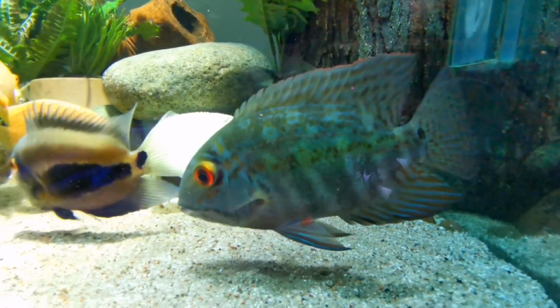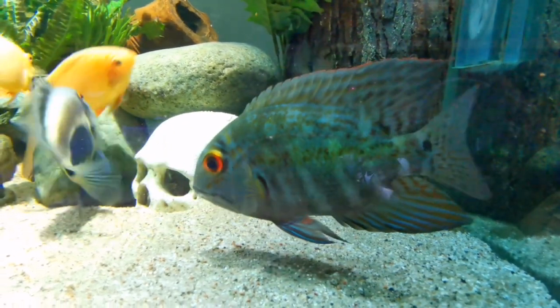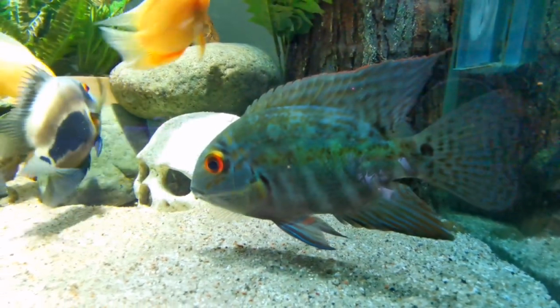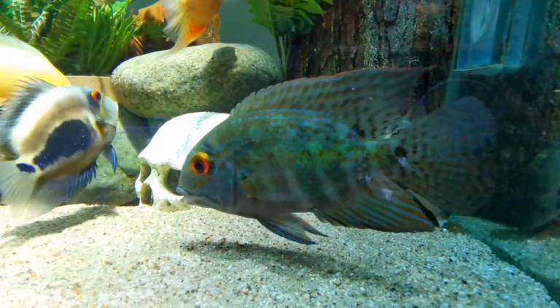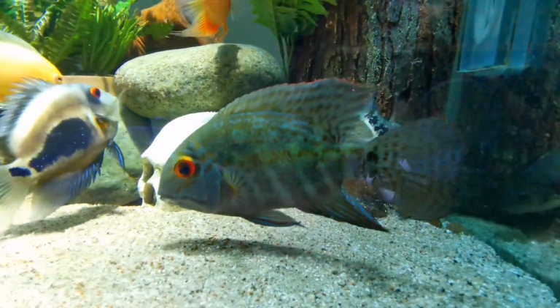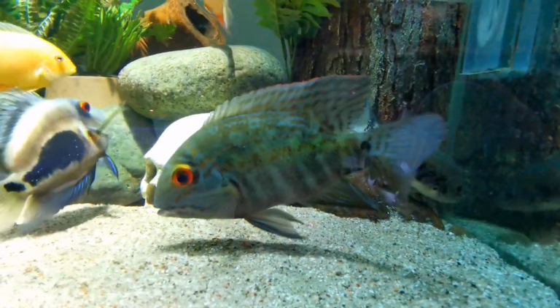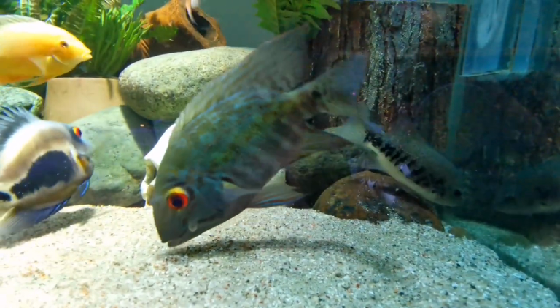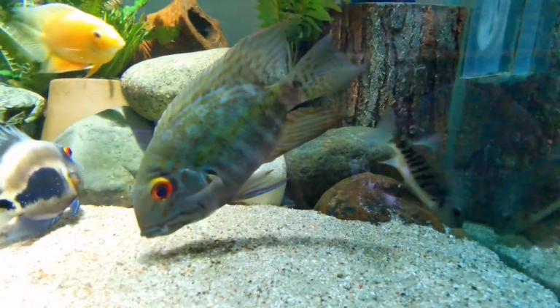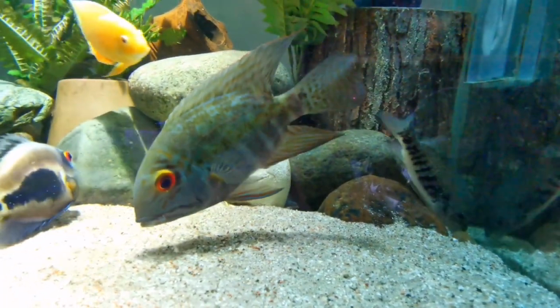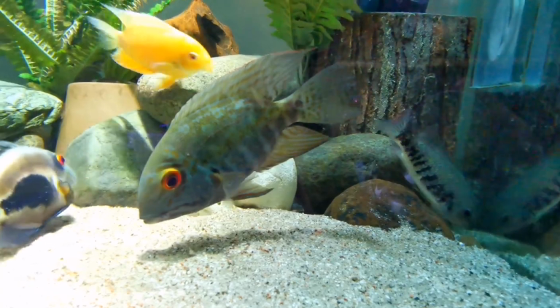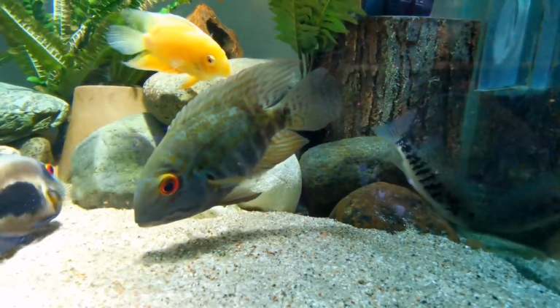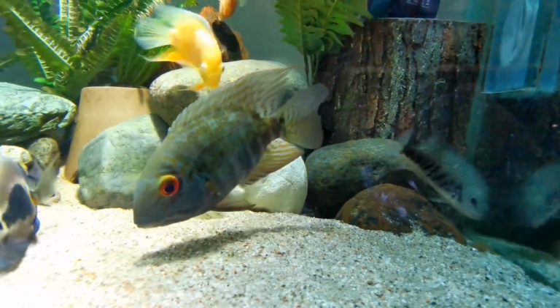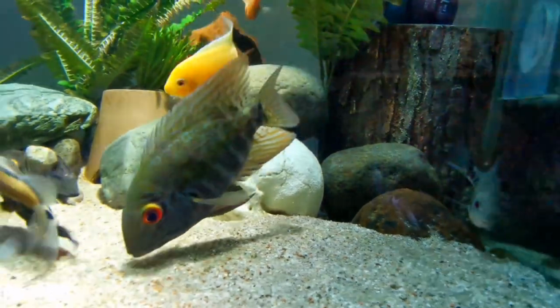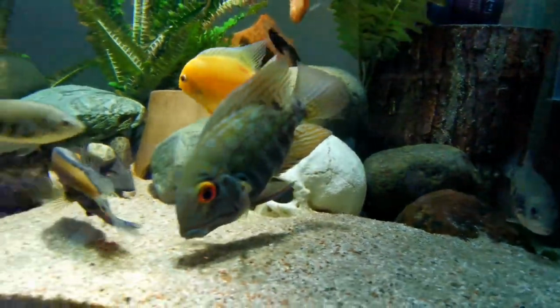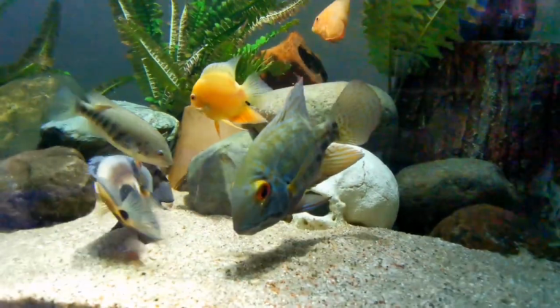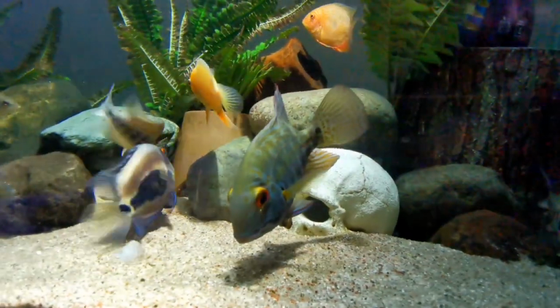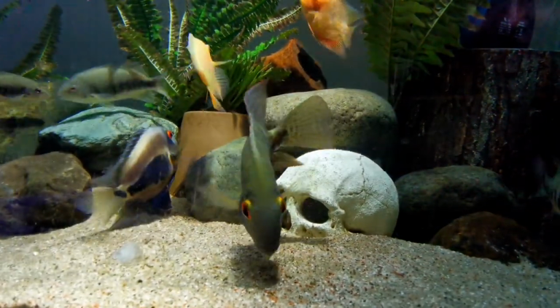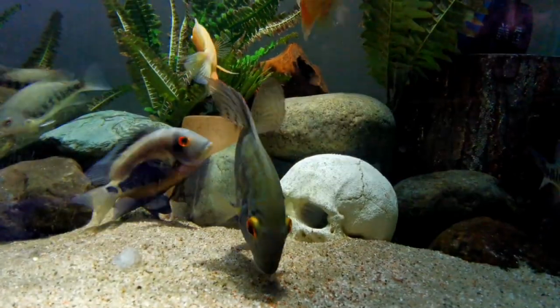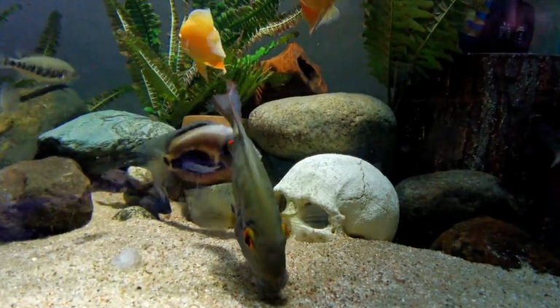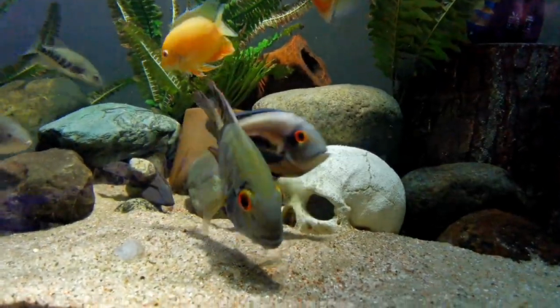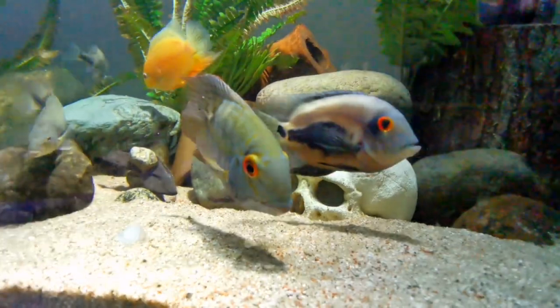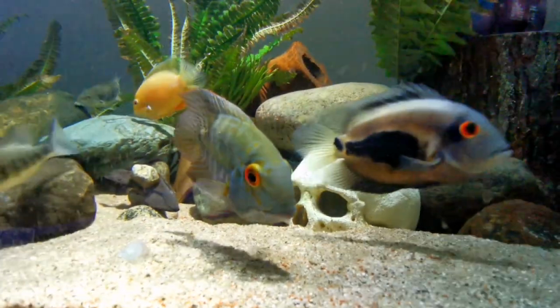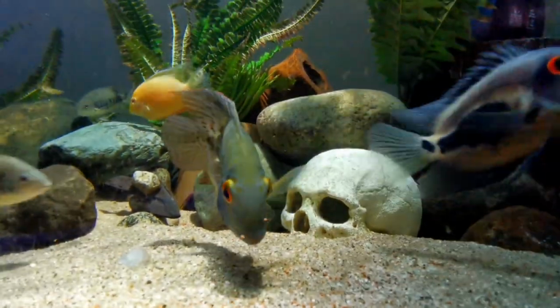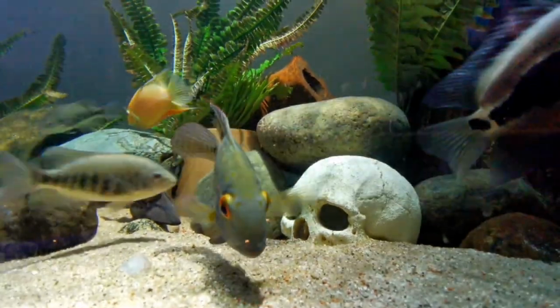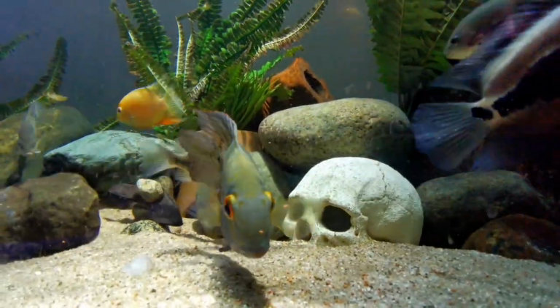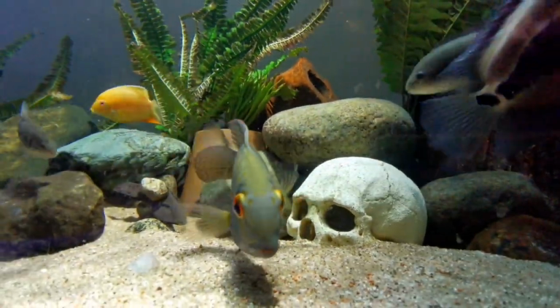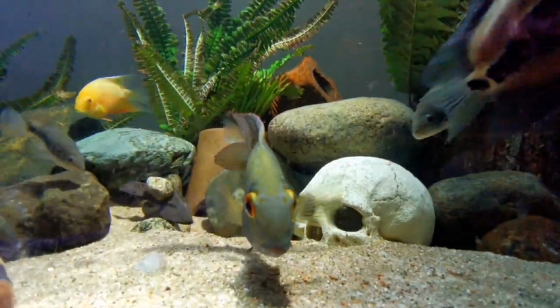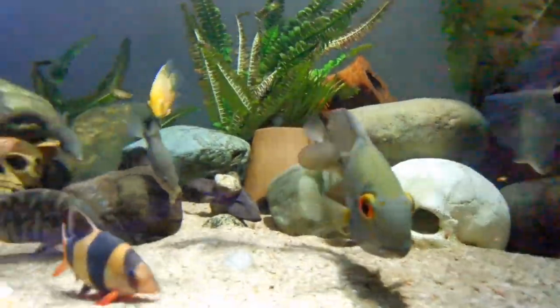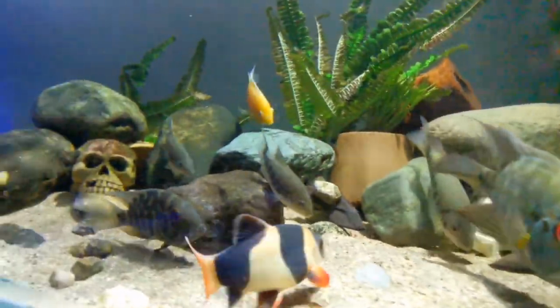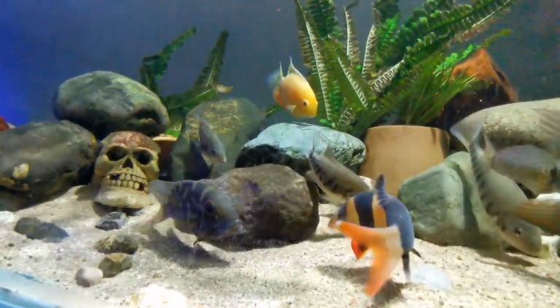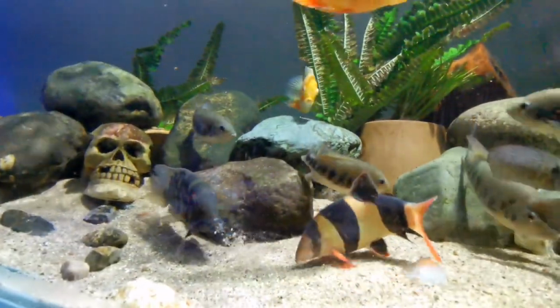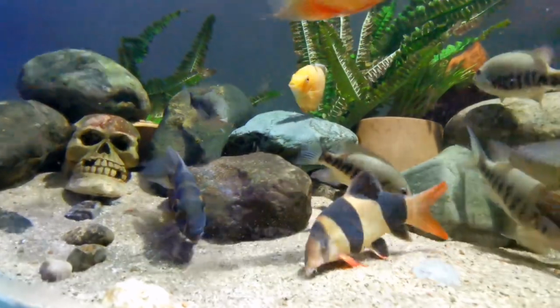They're part of the cichlid family, so that makes them great parents. They're egg layers and they will take care of their young. During those breeding periods they will be quite aggressive.